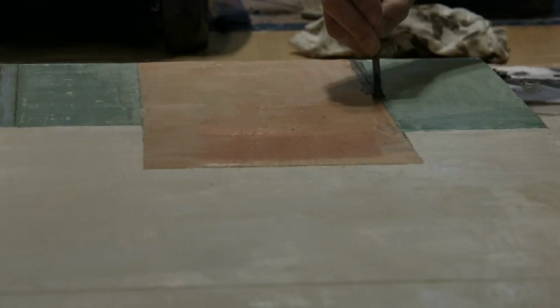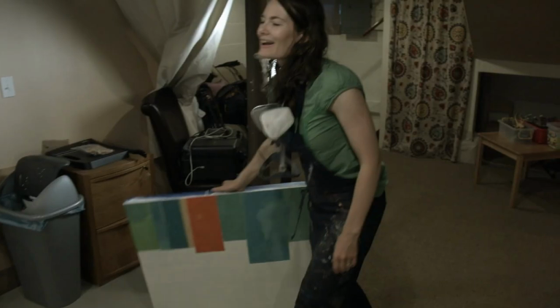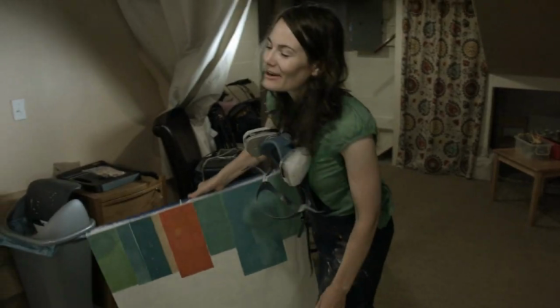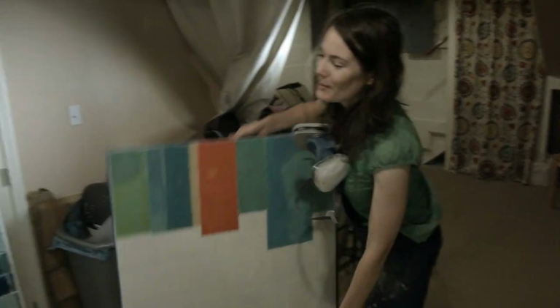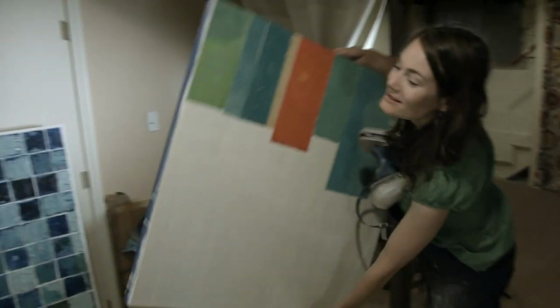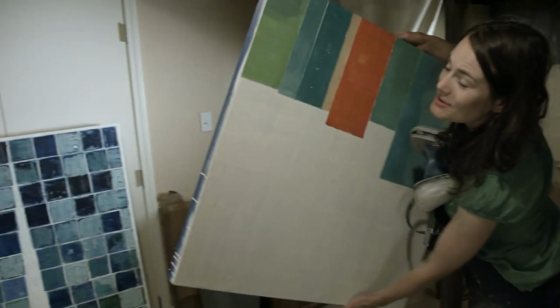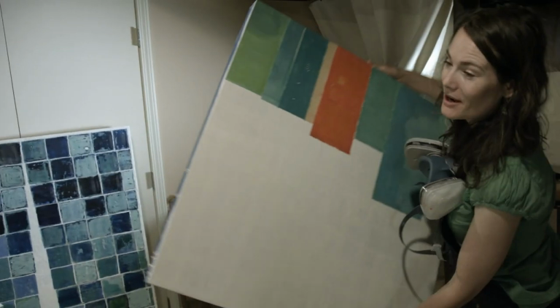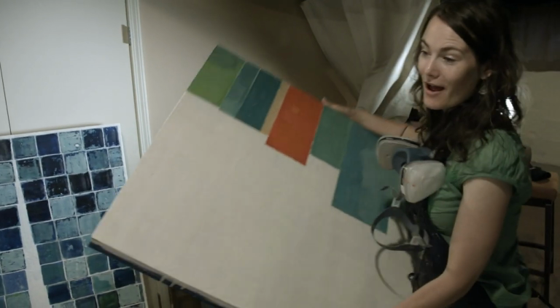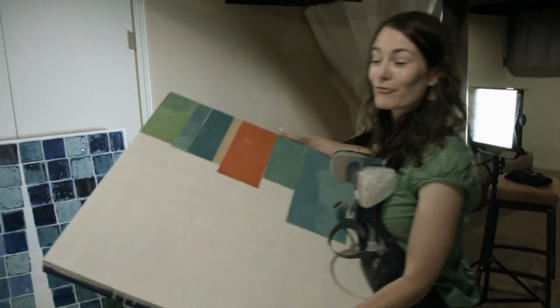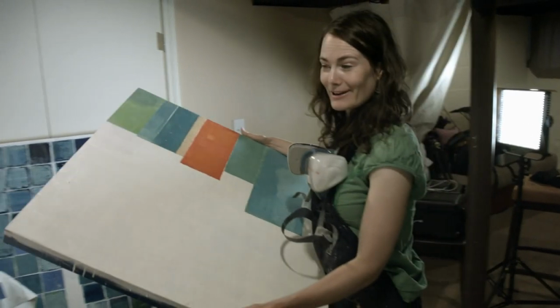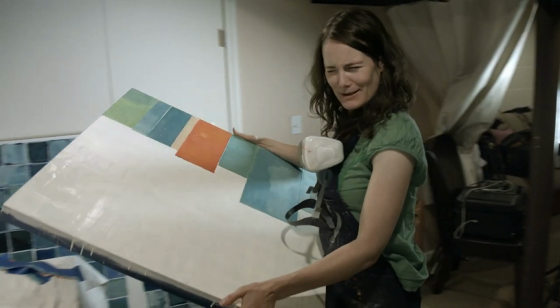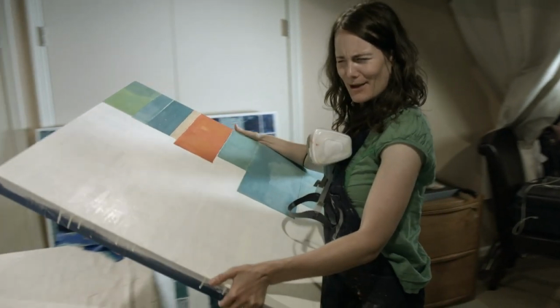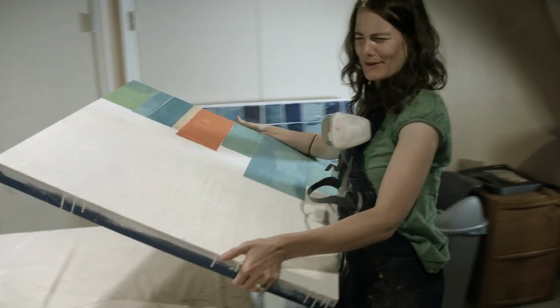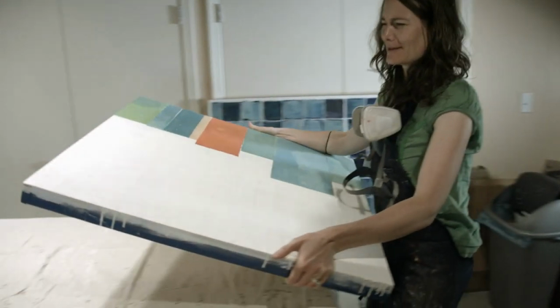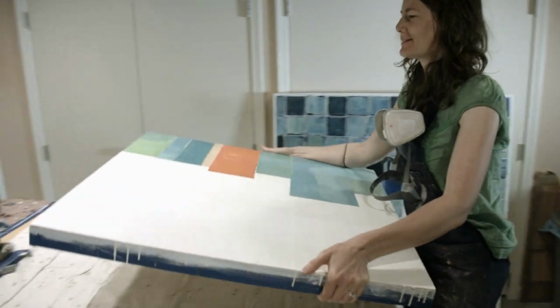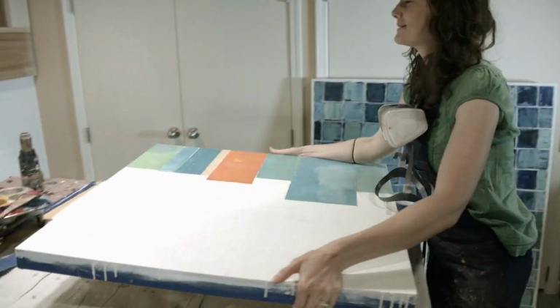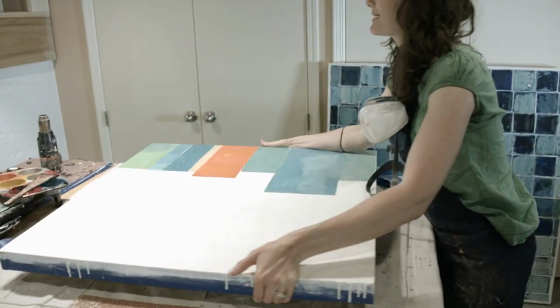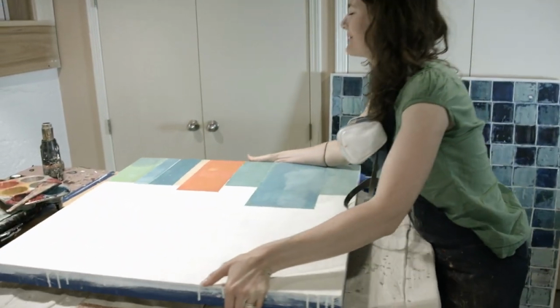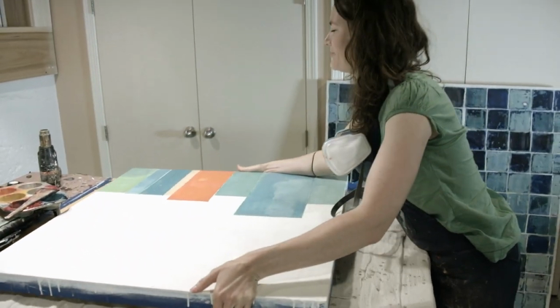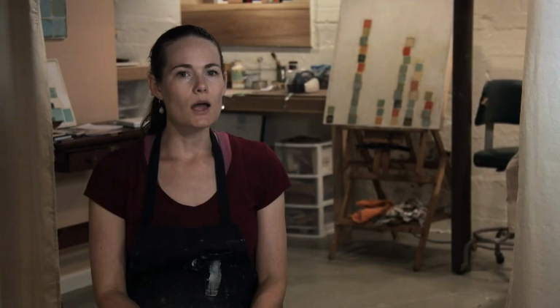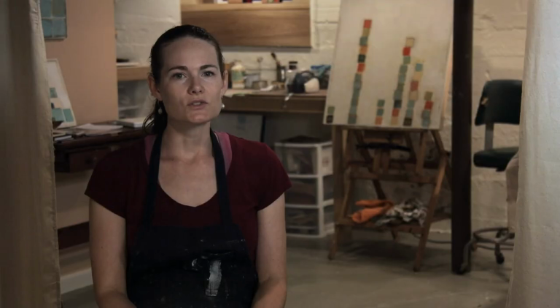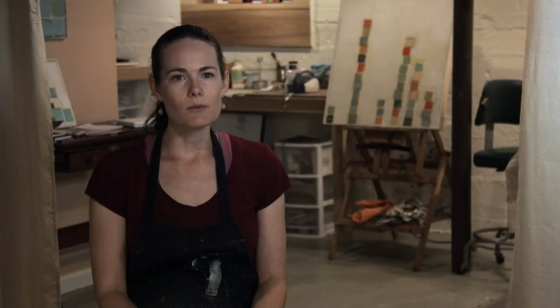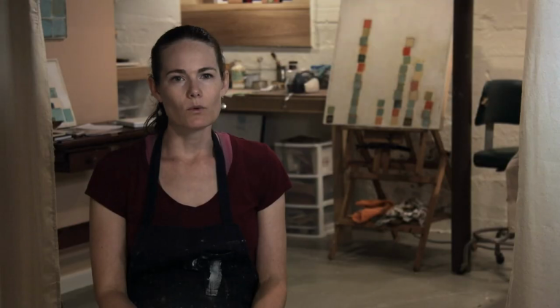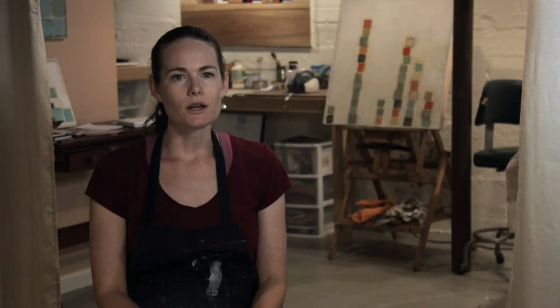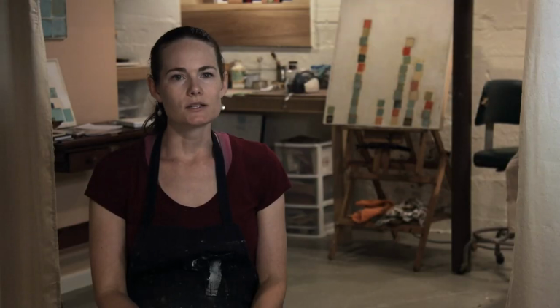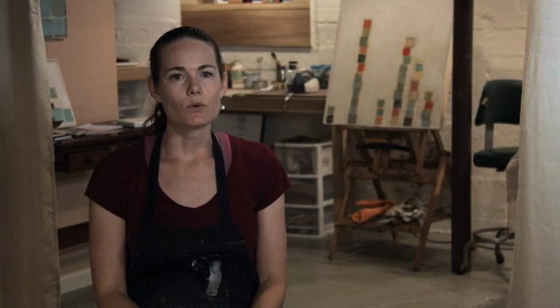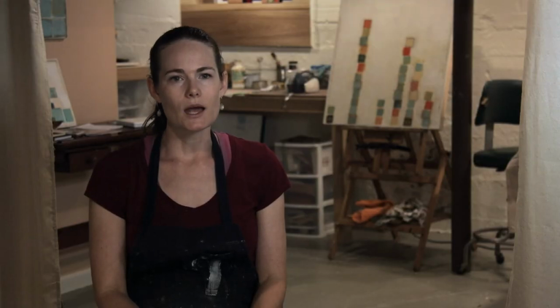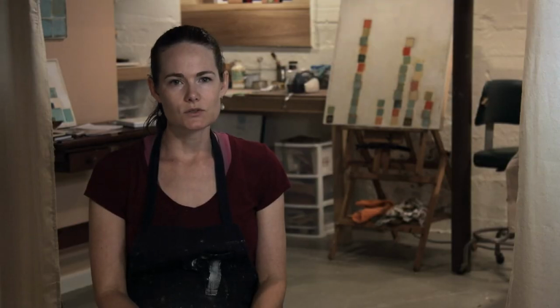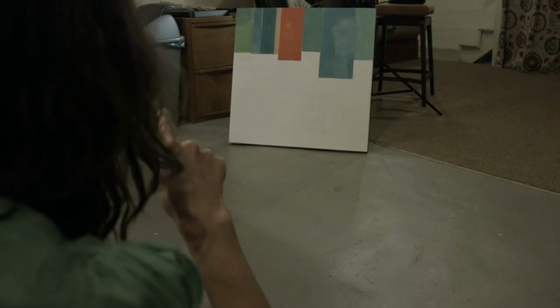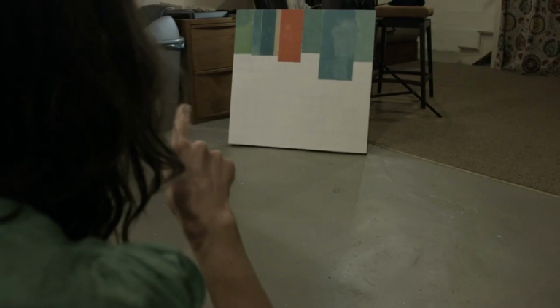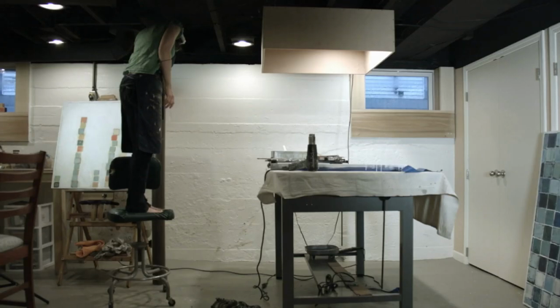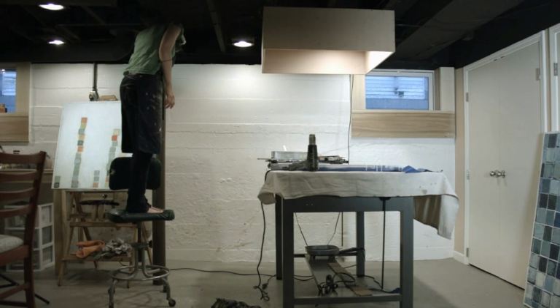I kind of want to mess it up so that I'm not afraid to mess it up. I would describe my work as both abstract and symbolic.